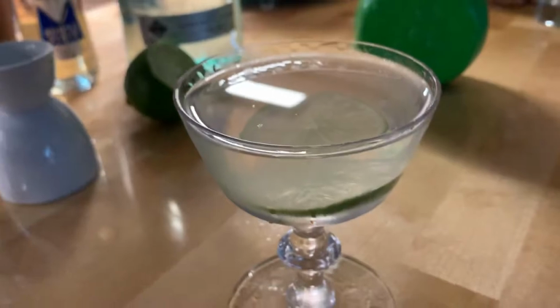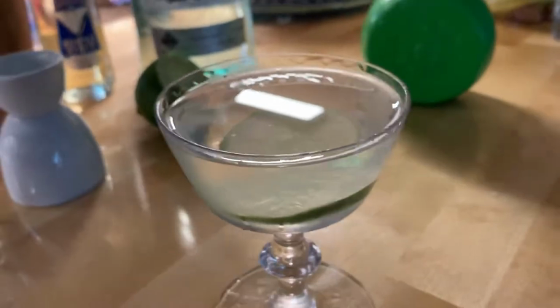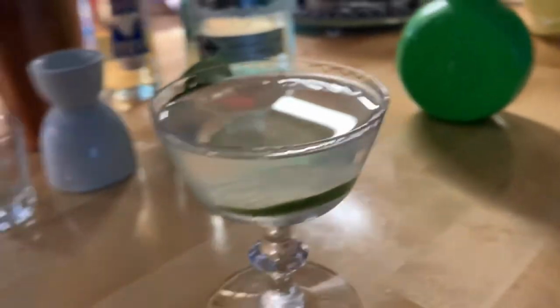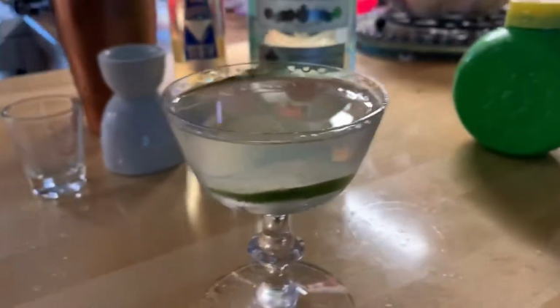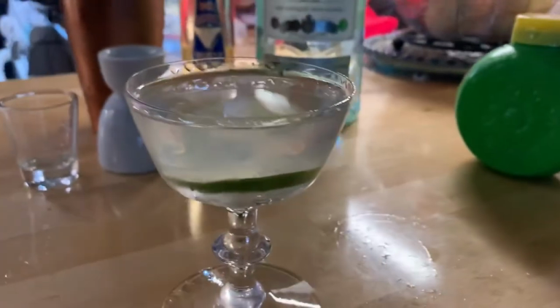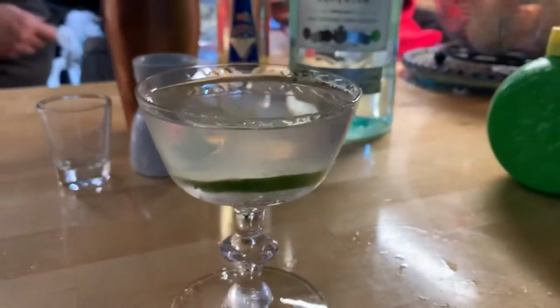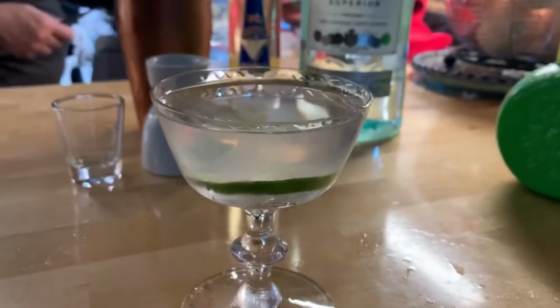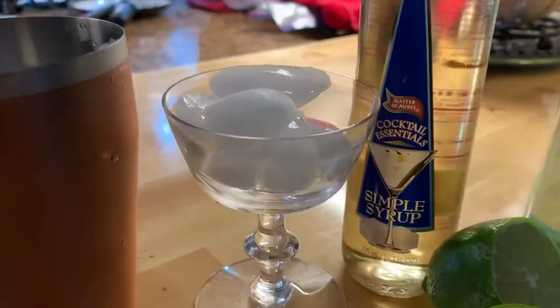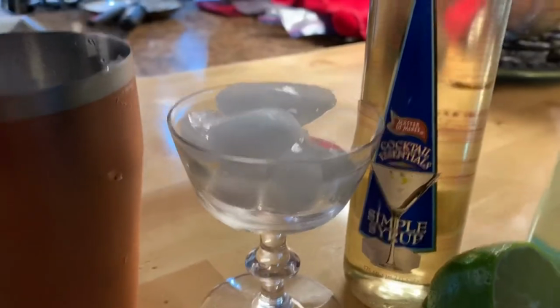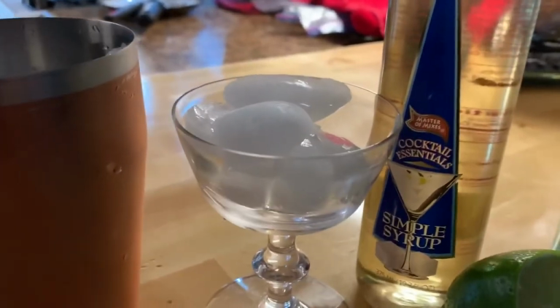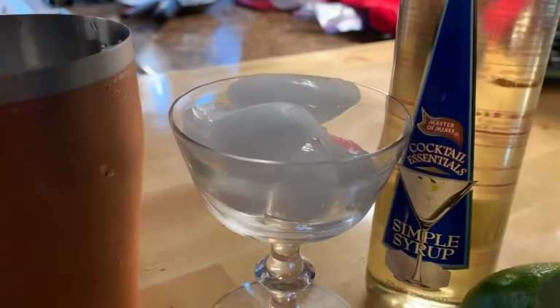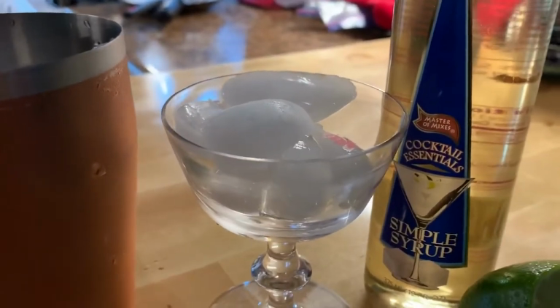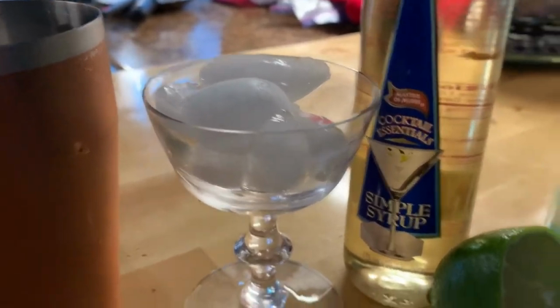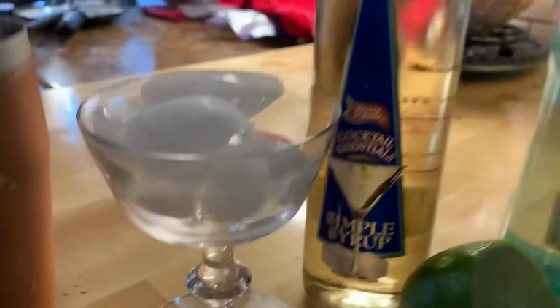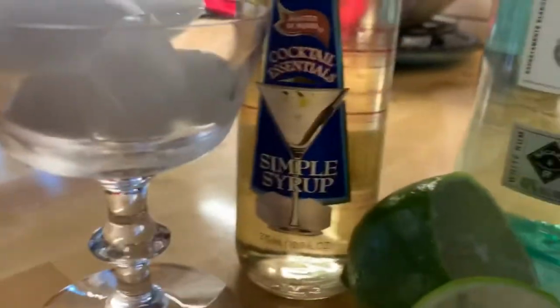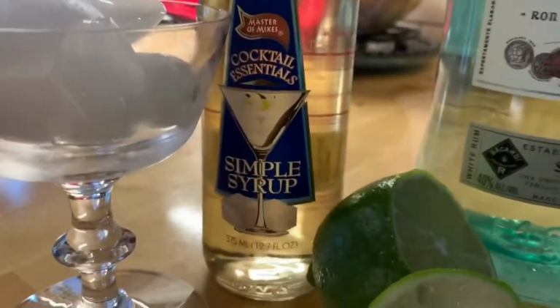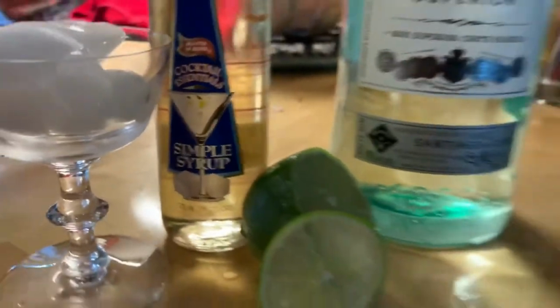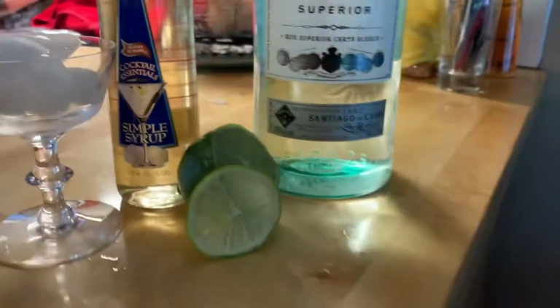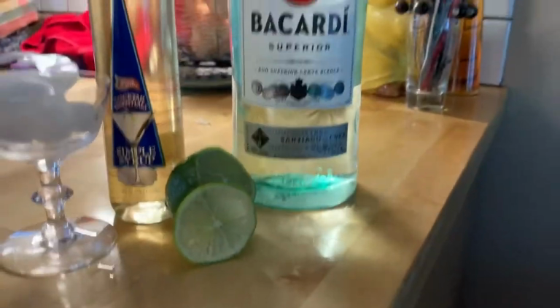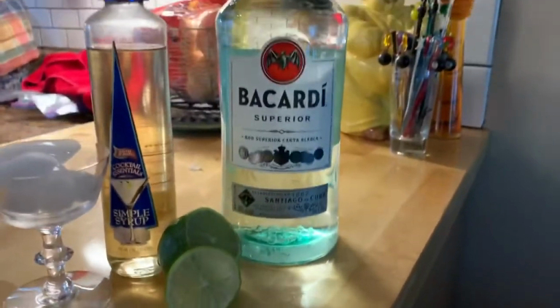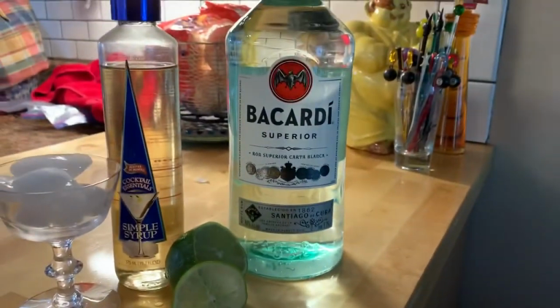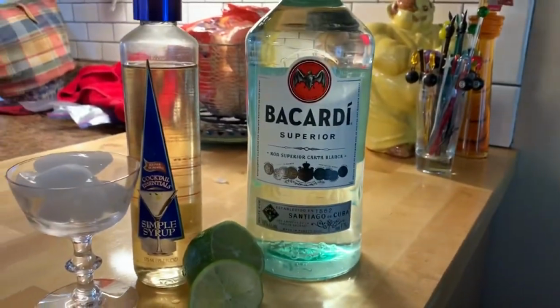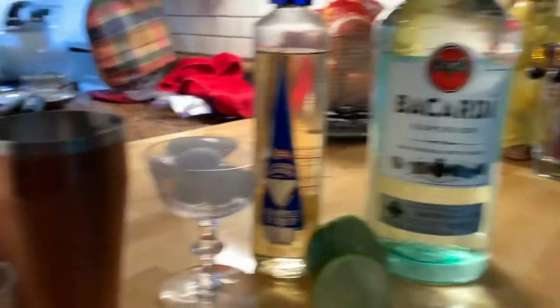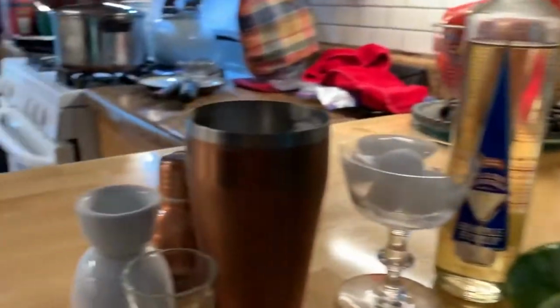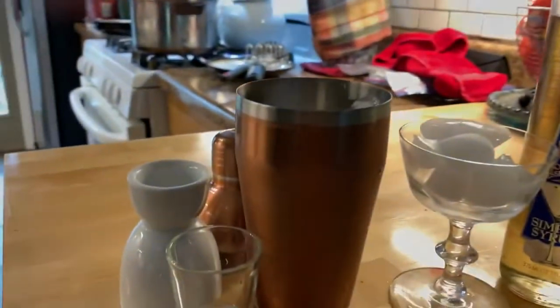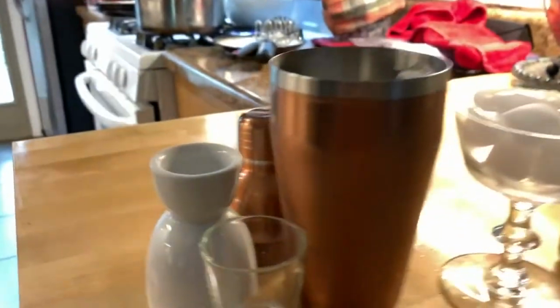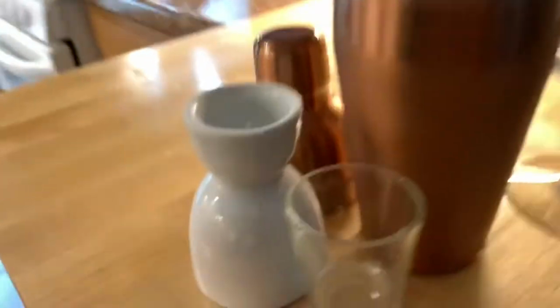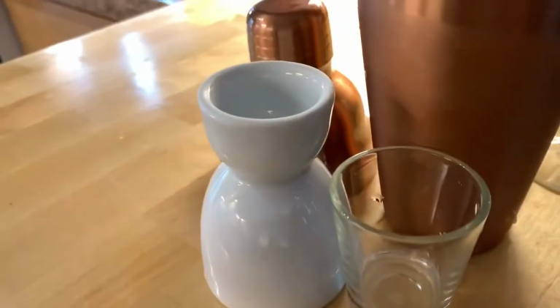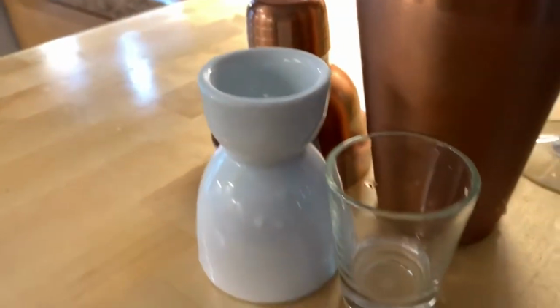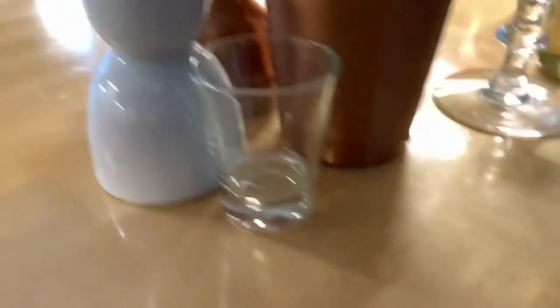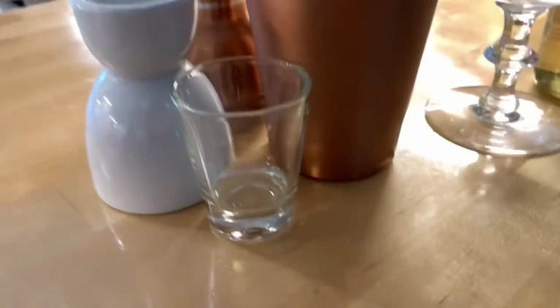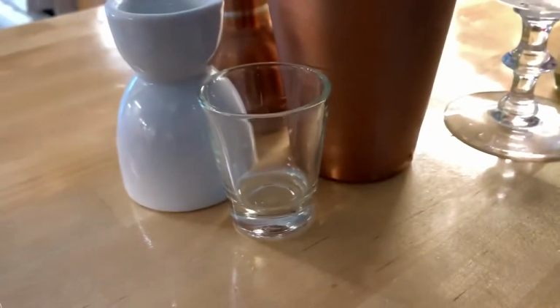Today we're going to make a daiquiri. You need to chill your glass like normal, and you need simple syrup, lime, and white rum, a shaker, this one thing, and the shot glass.